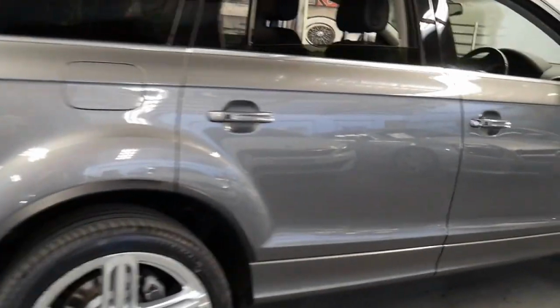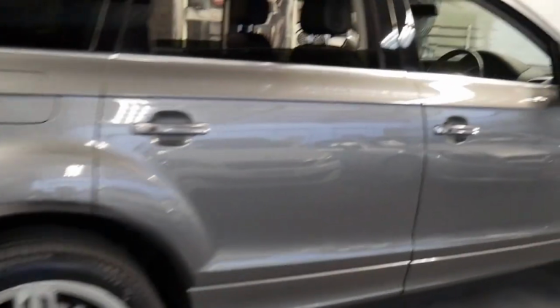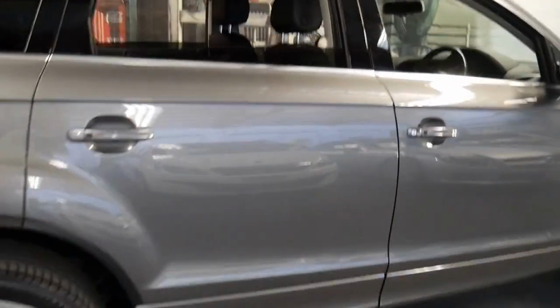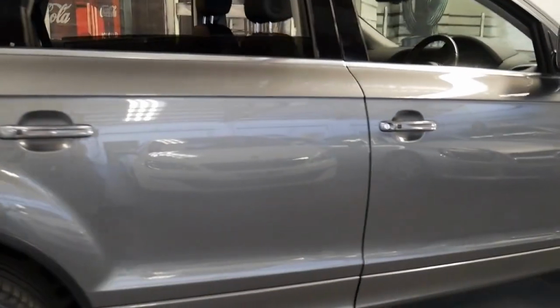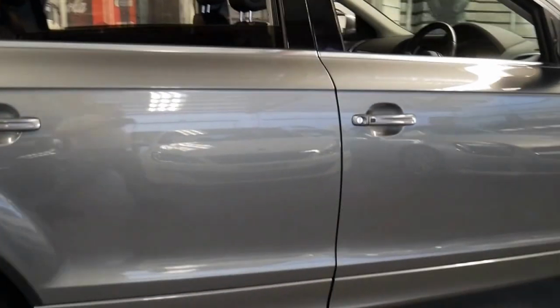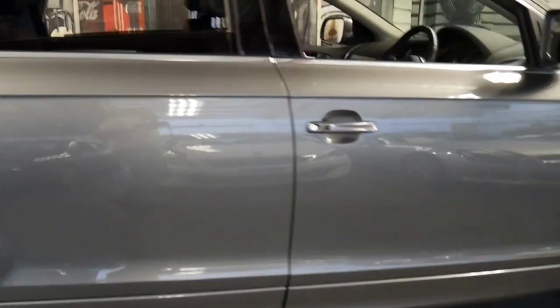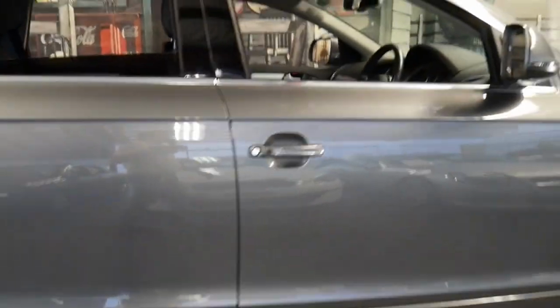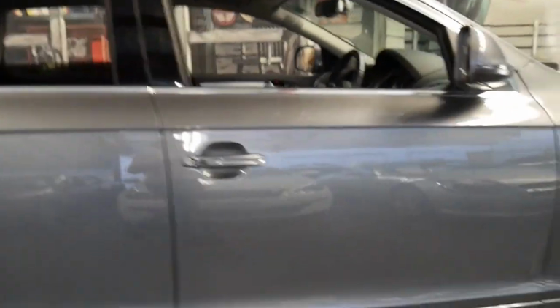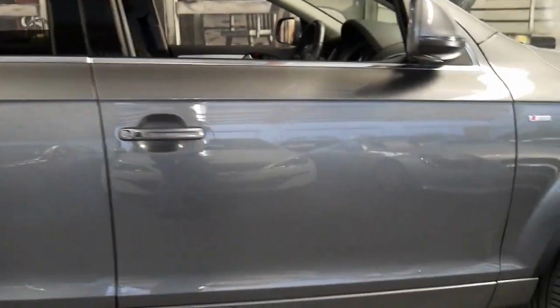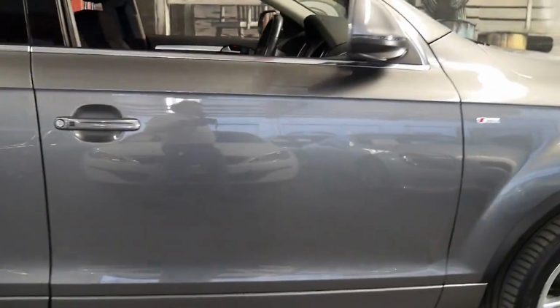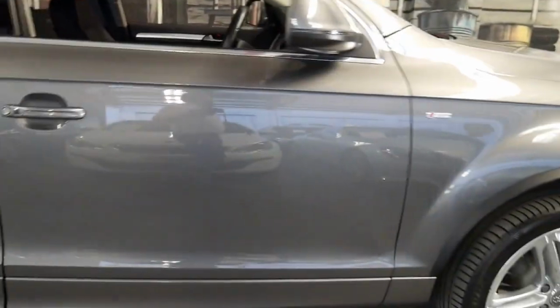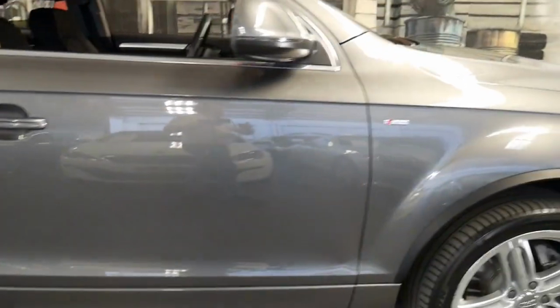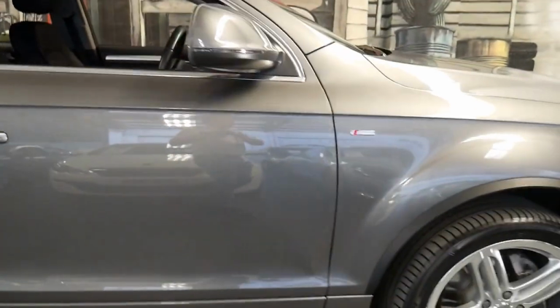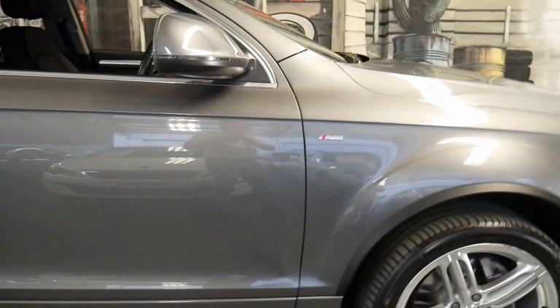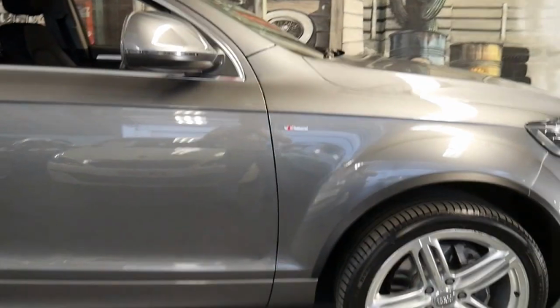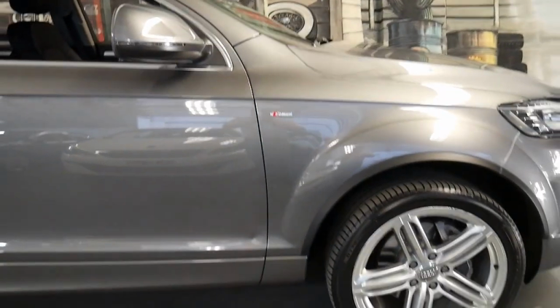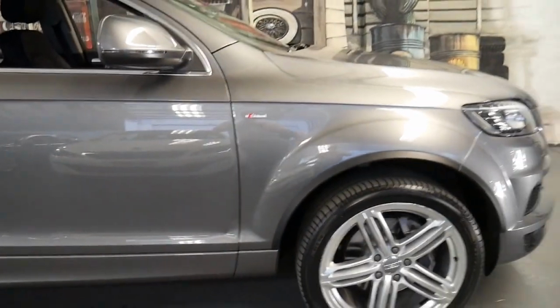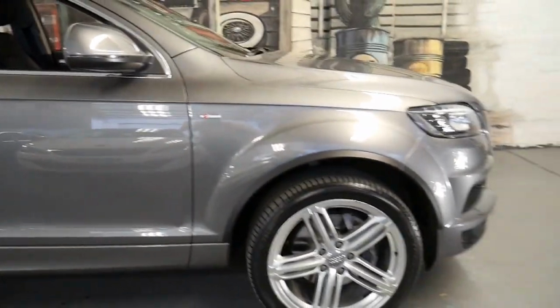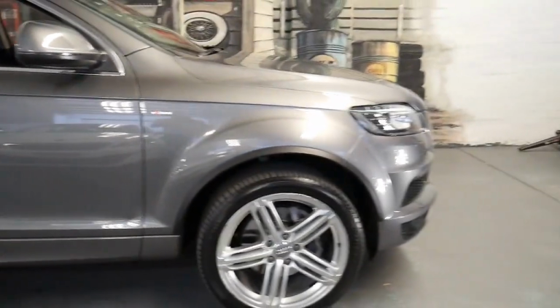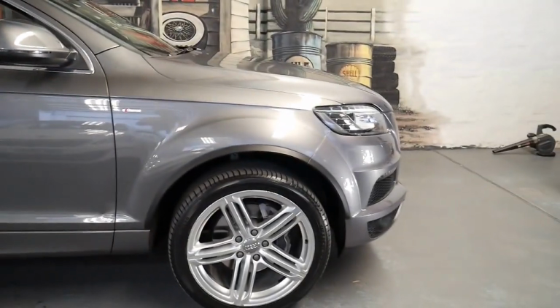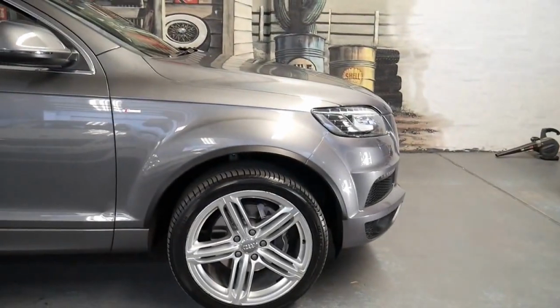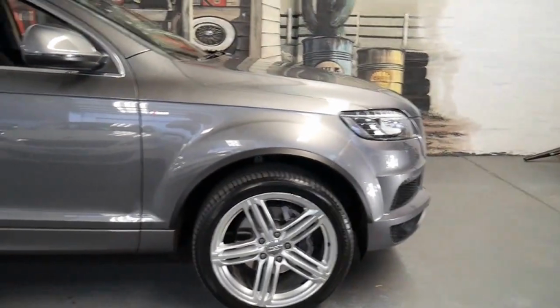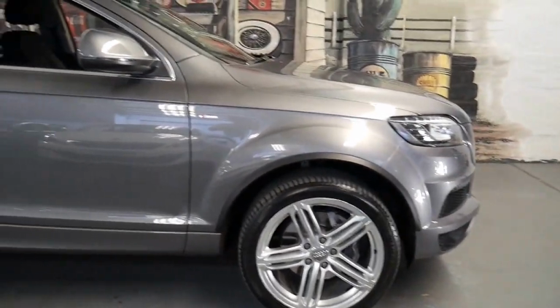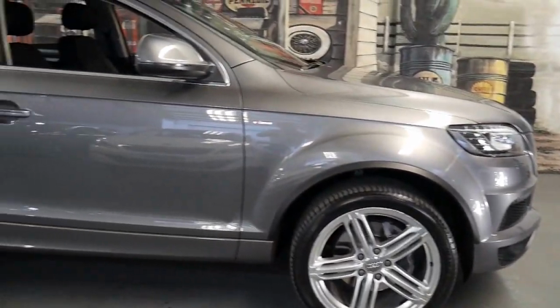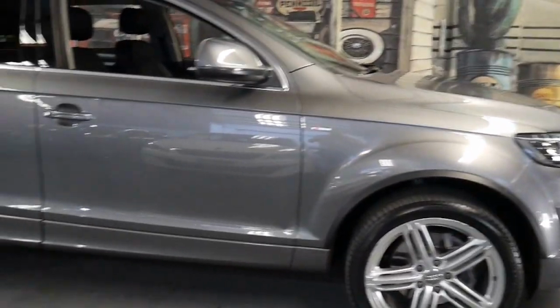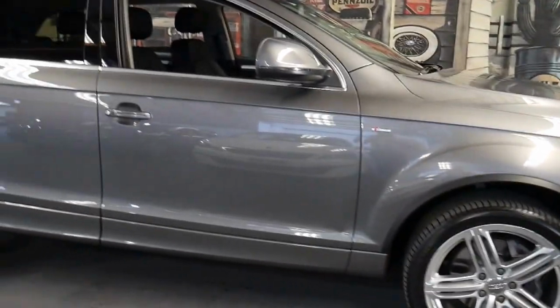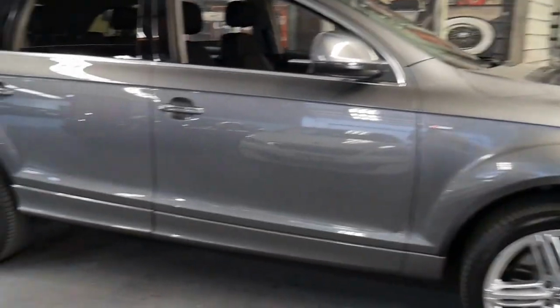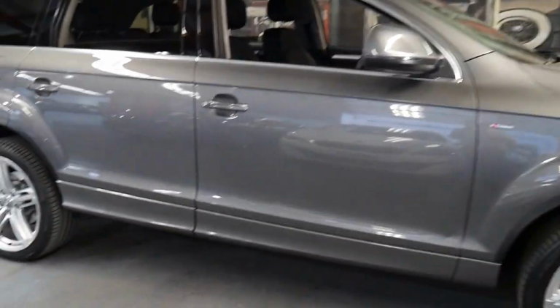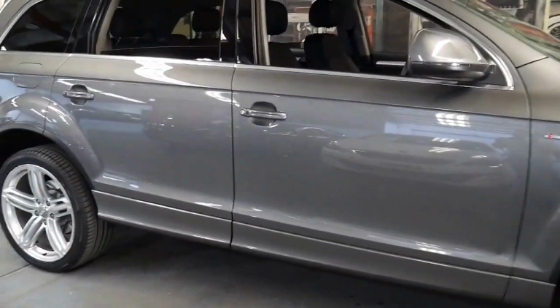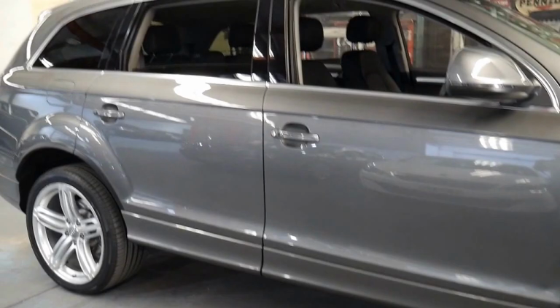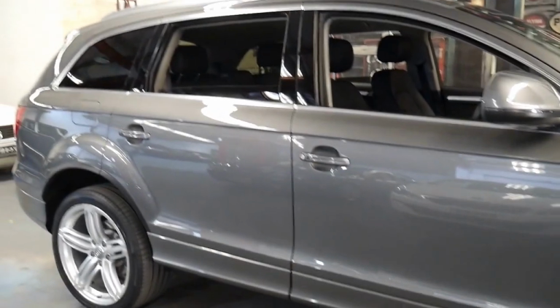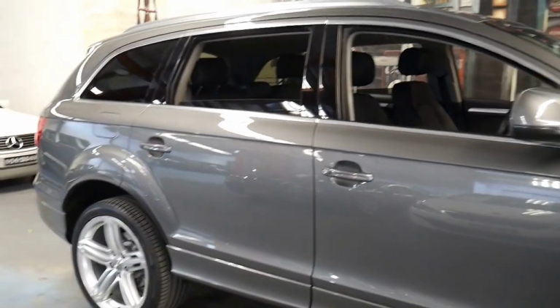It's great value with such low kilometres for such a late model Q7. Thank you again for watching and we look forward to hearing from you.